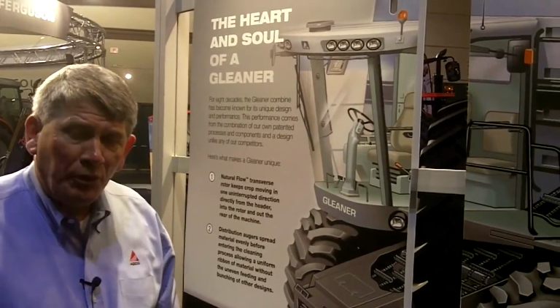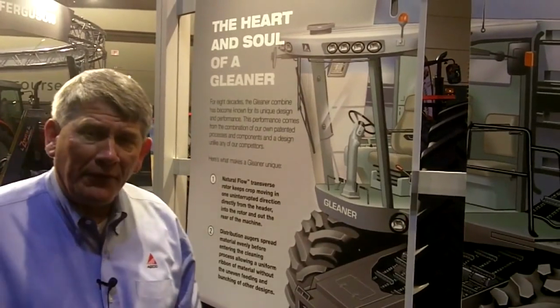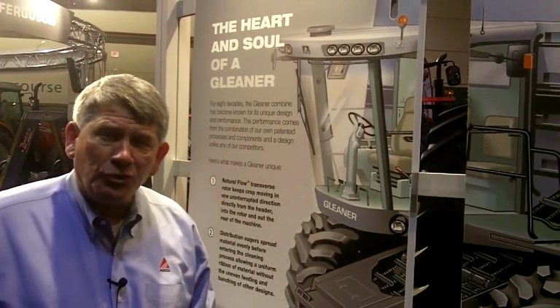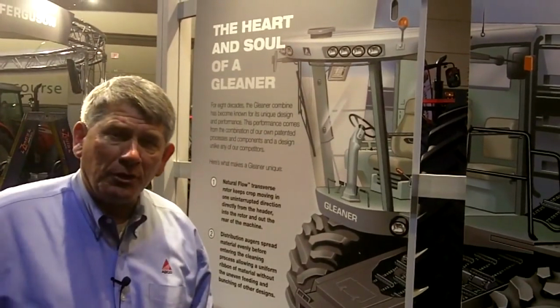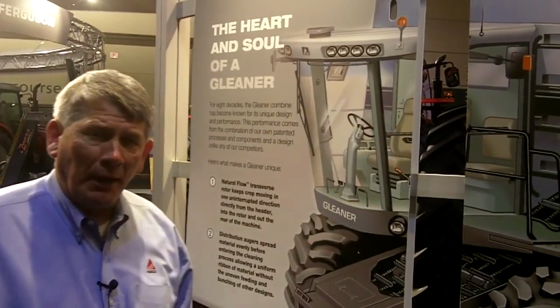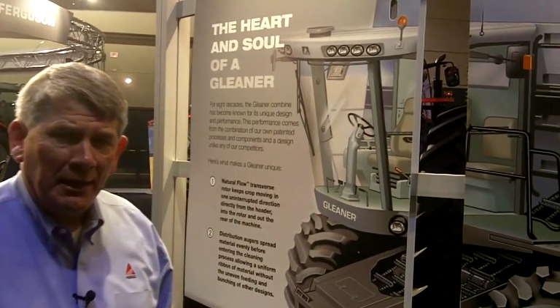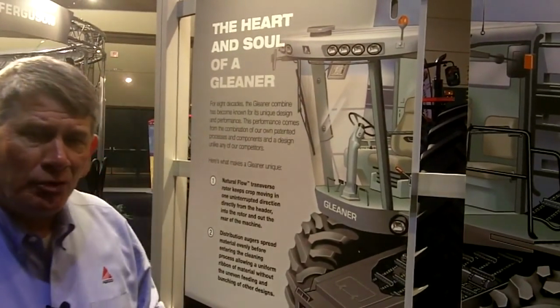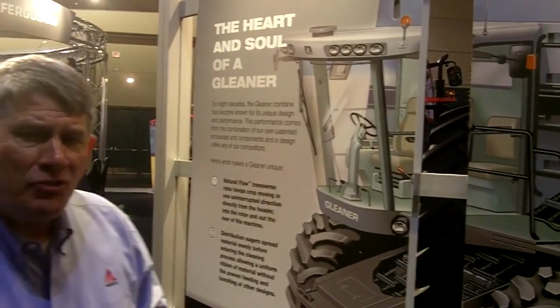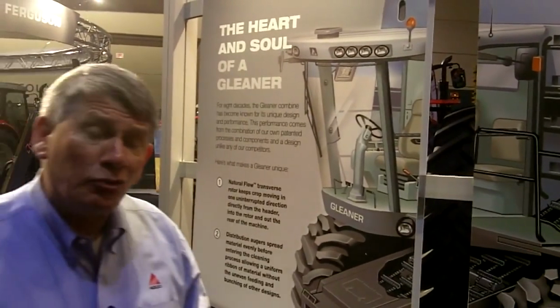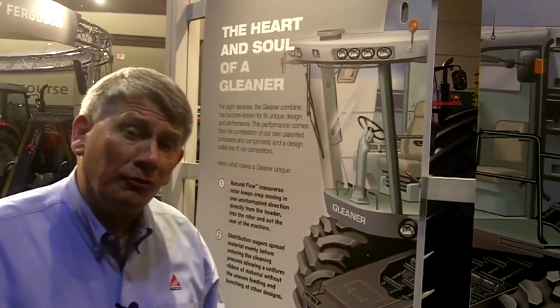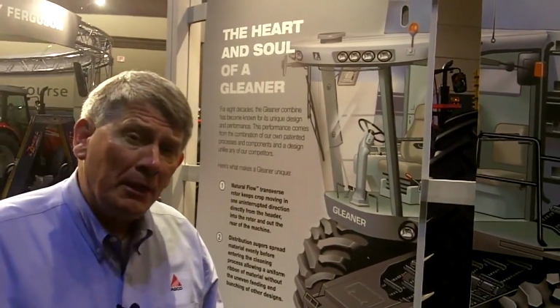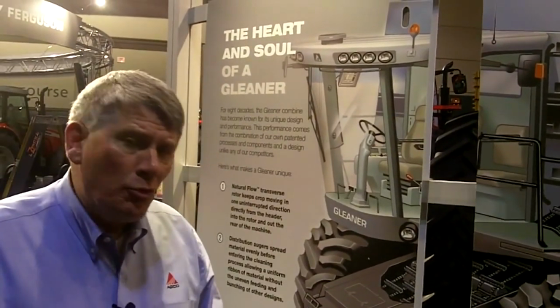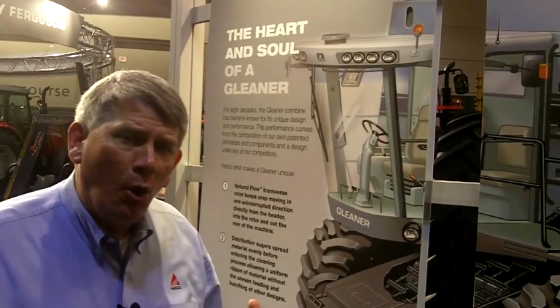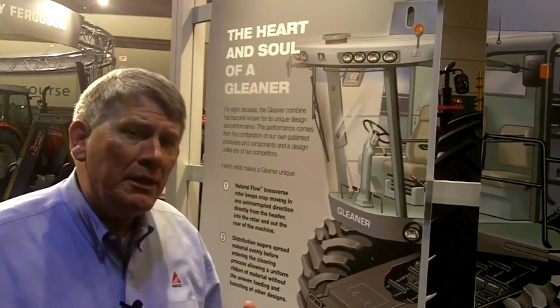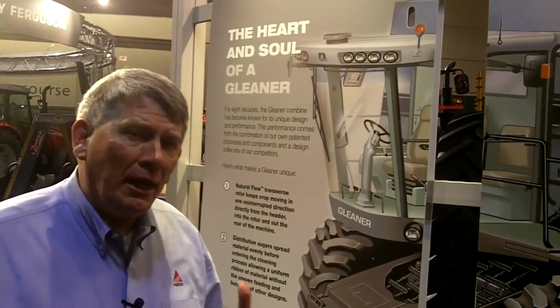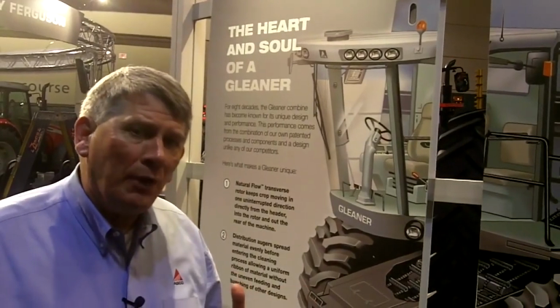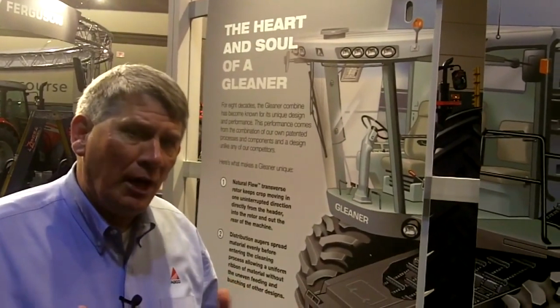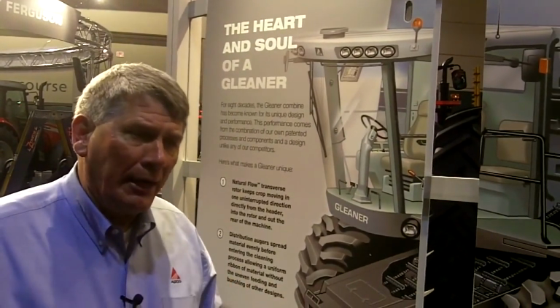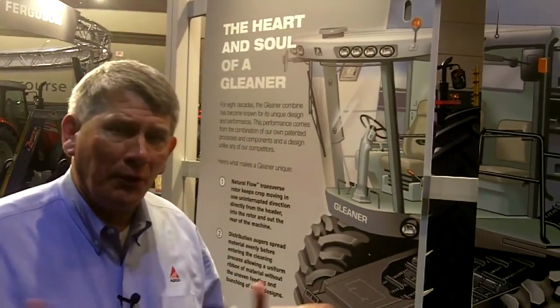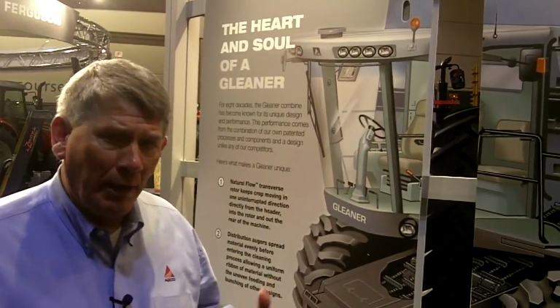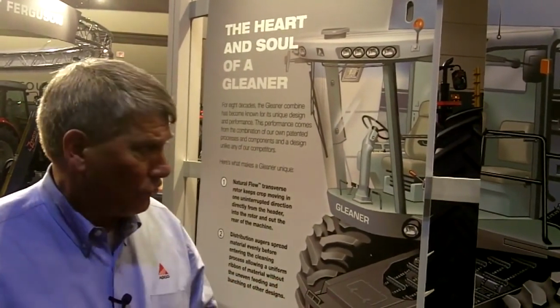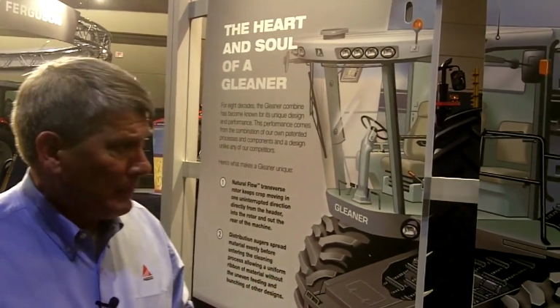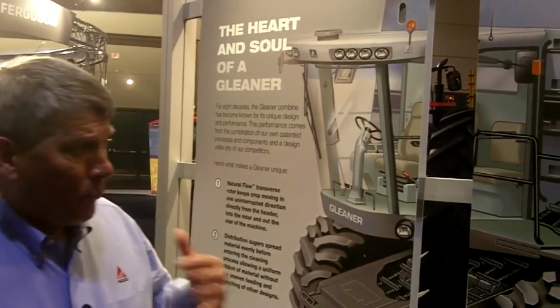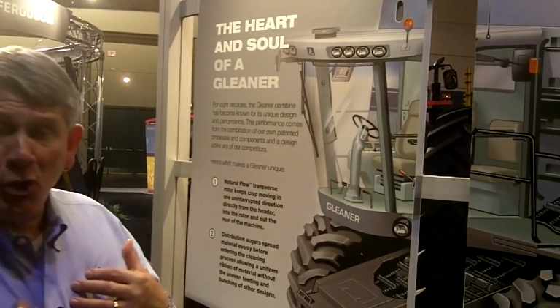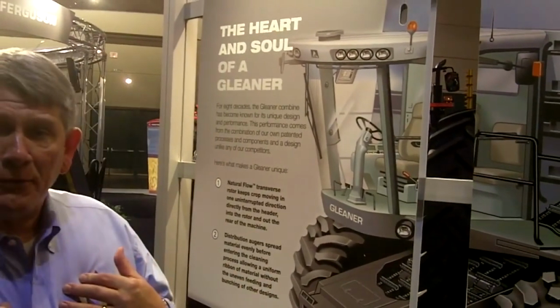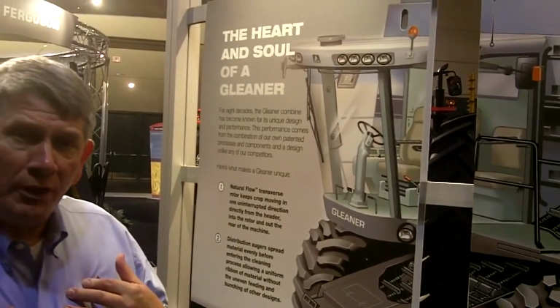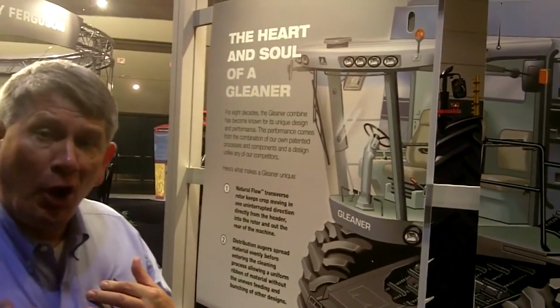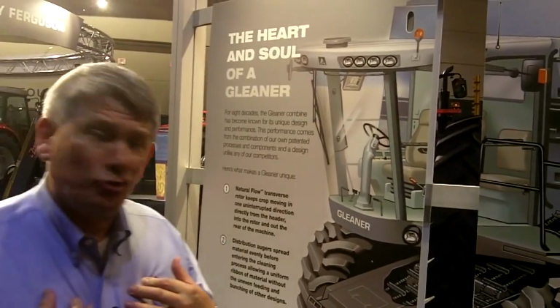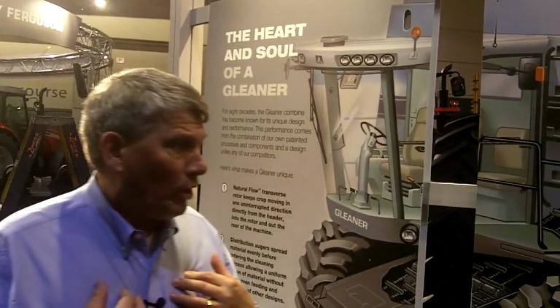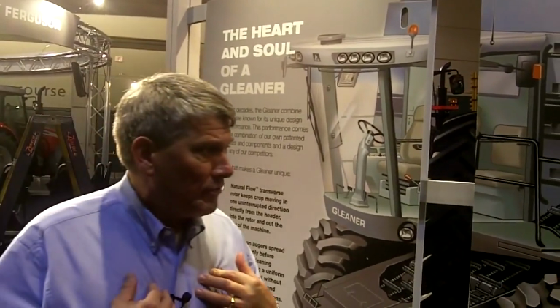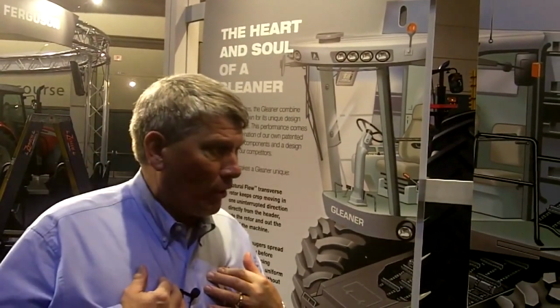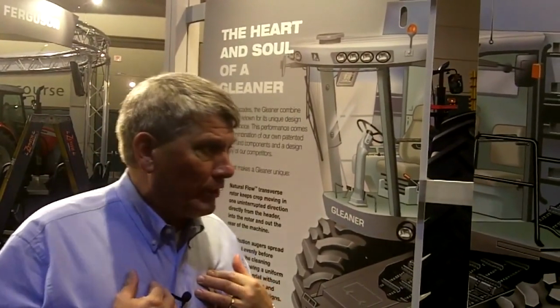When we talk about the R-Series combine, there are some things that are exclusive — unique, found only on this combine and no other combine in the industry. We like to call these things the heart and soul of the R-Series.